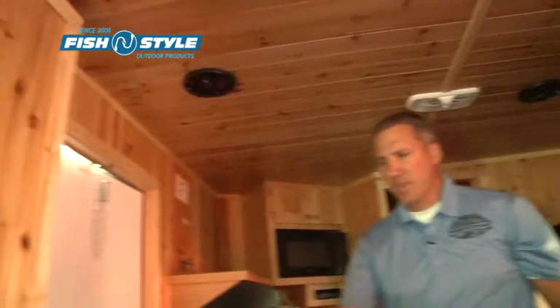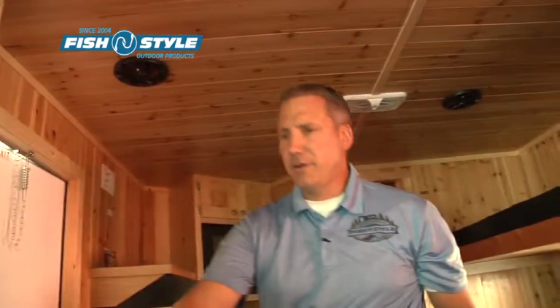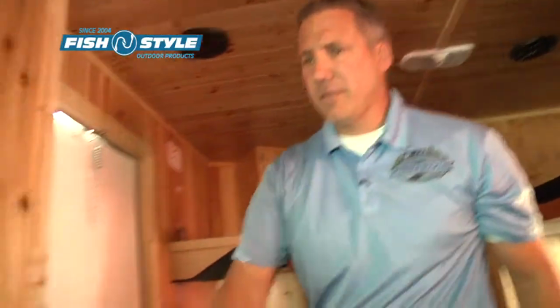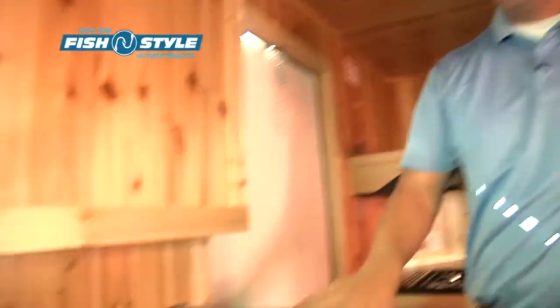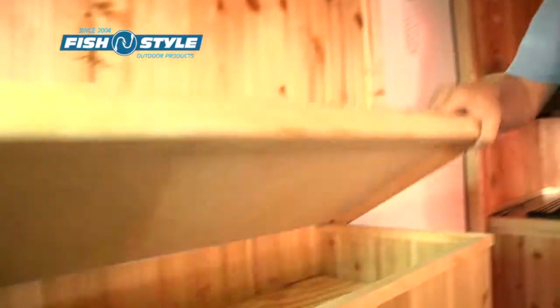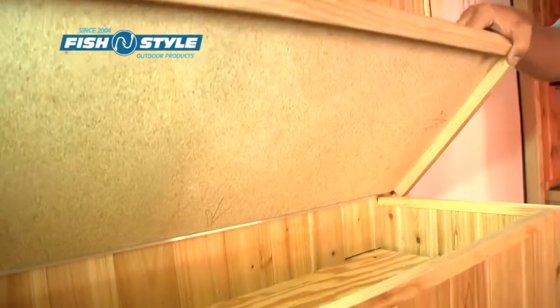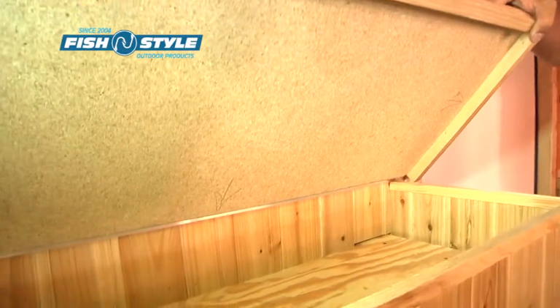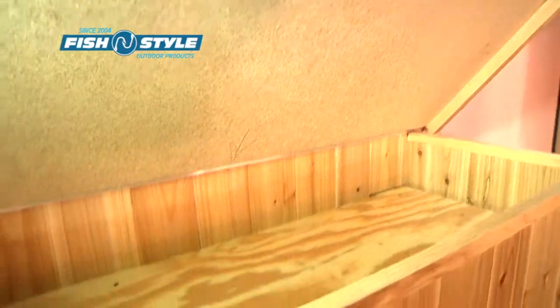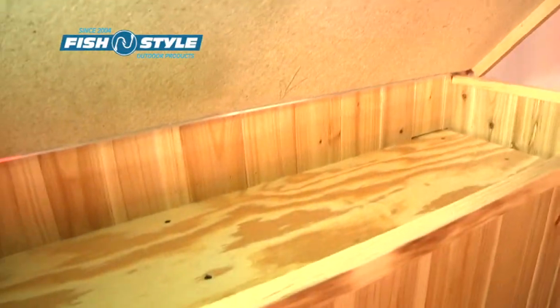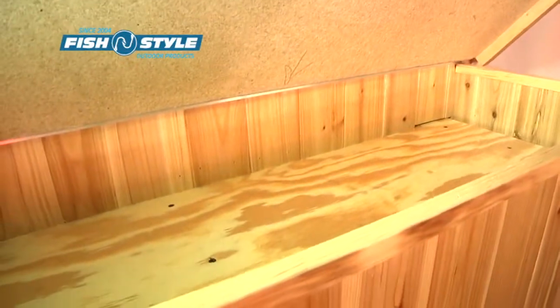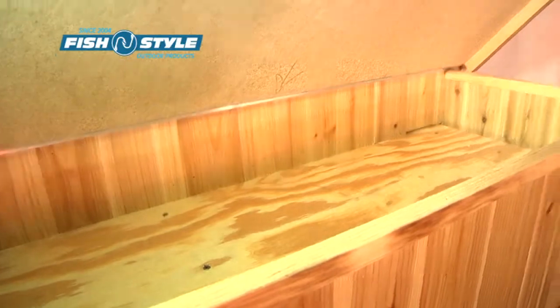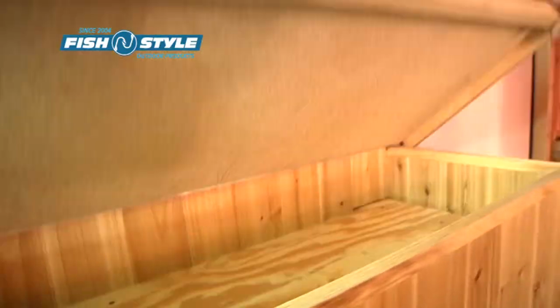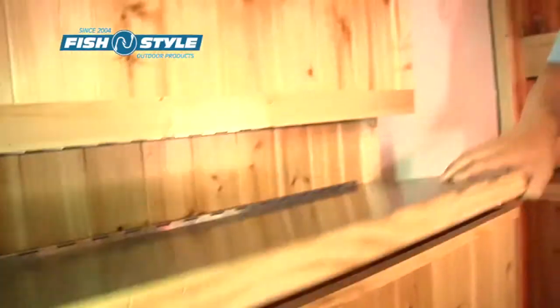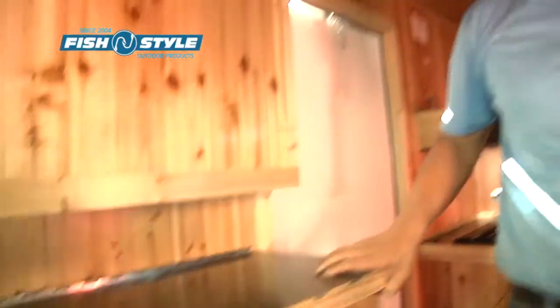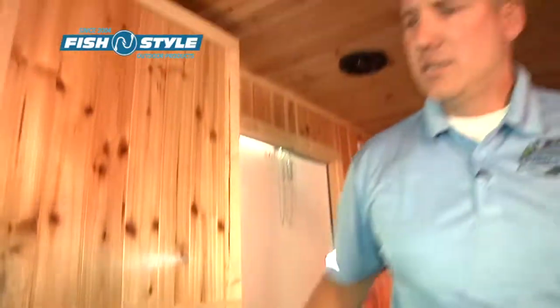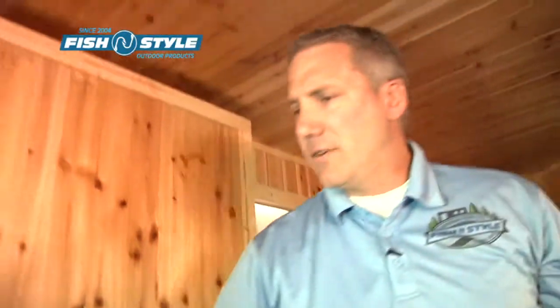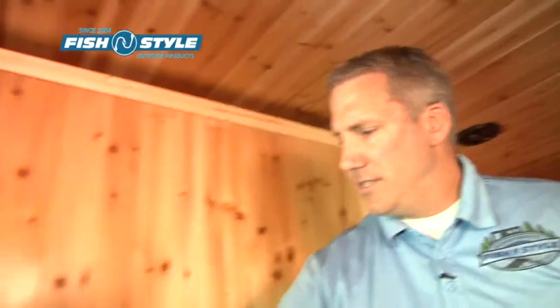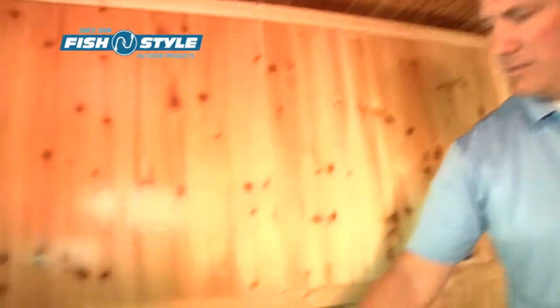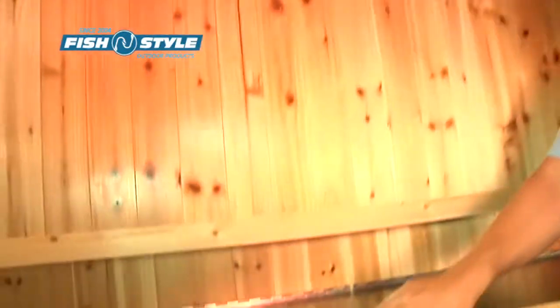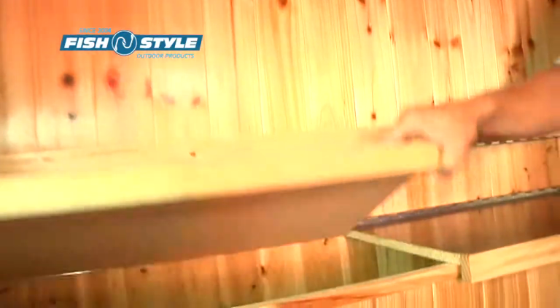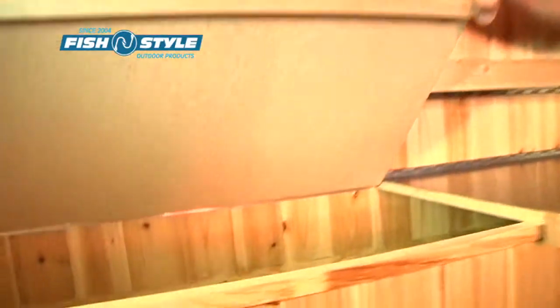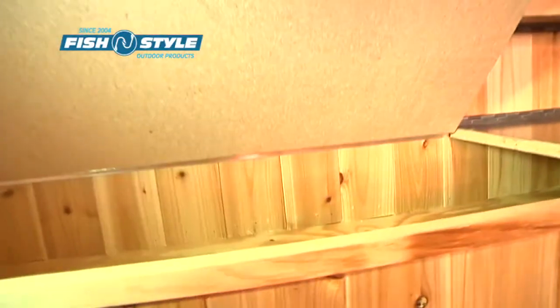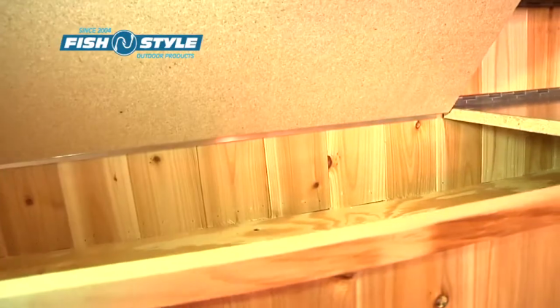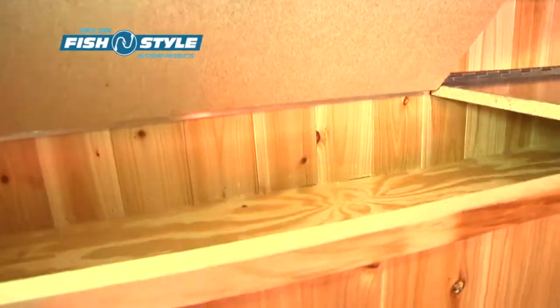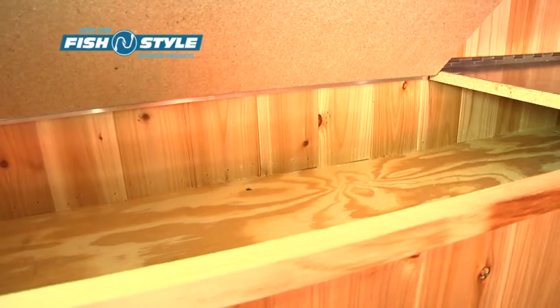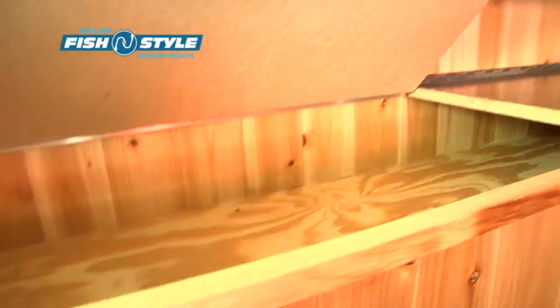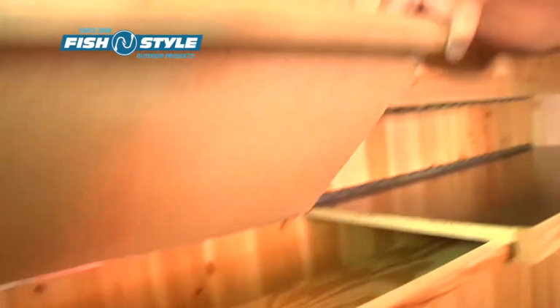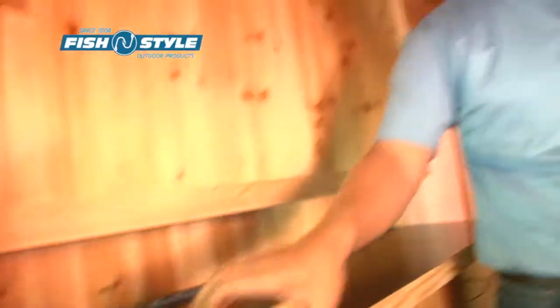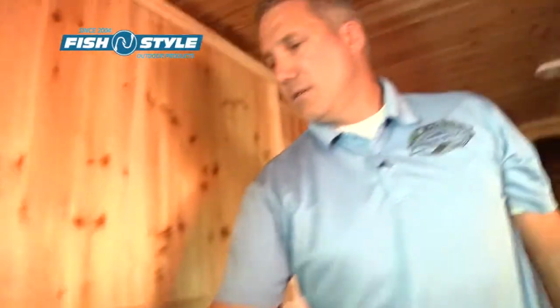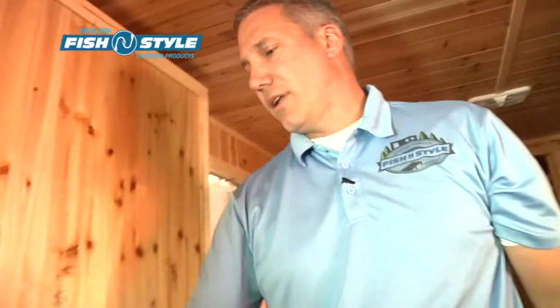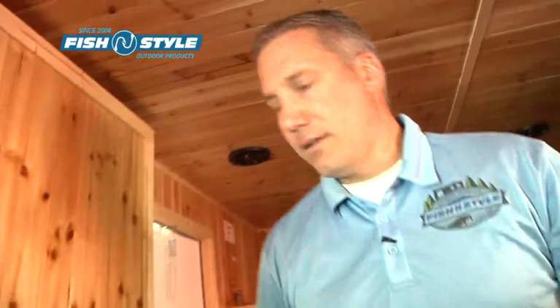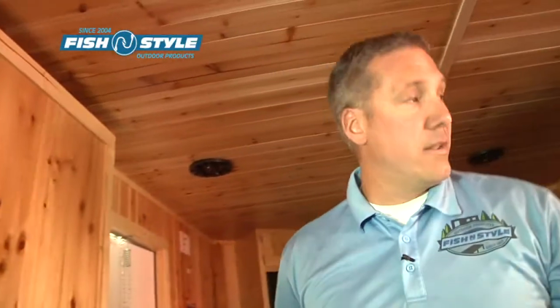Underneath we have storage with two different lids, so you don't have to empty everything off the top of the shelf when you want to get at it.